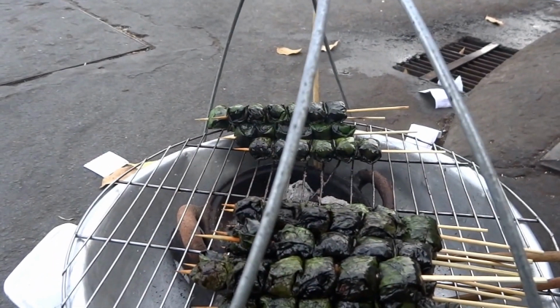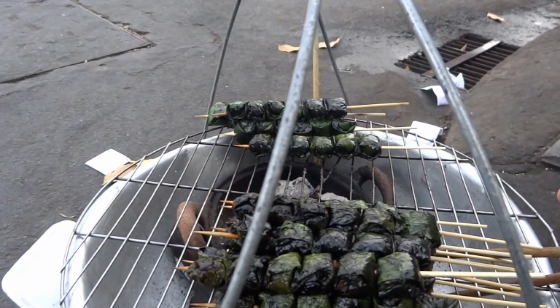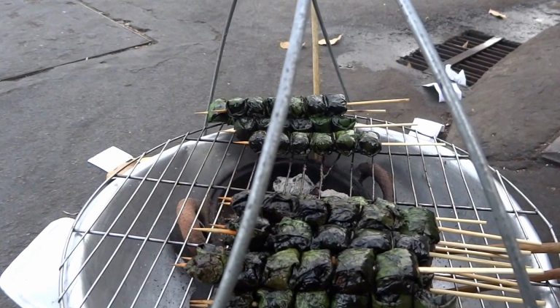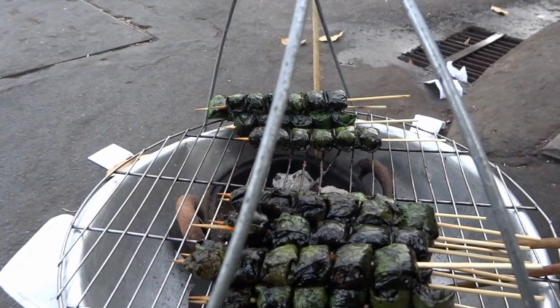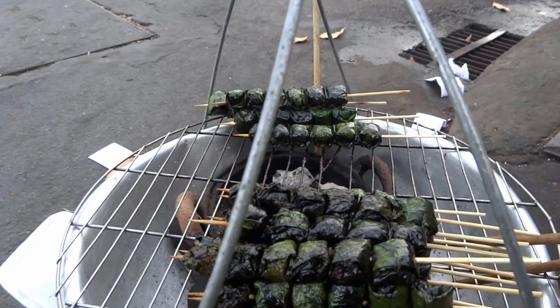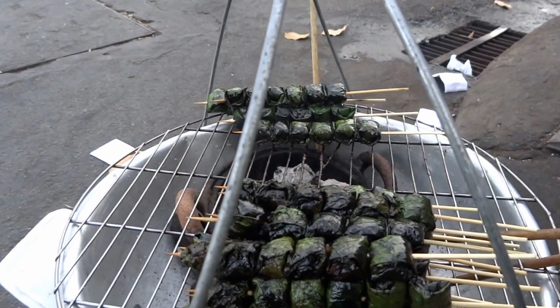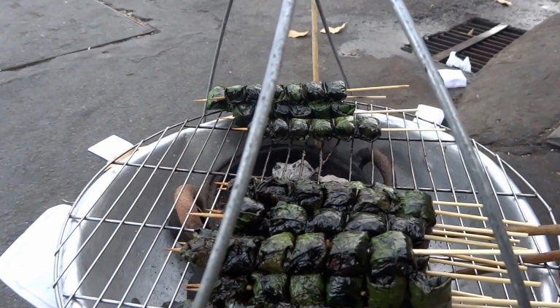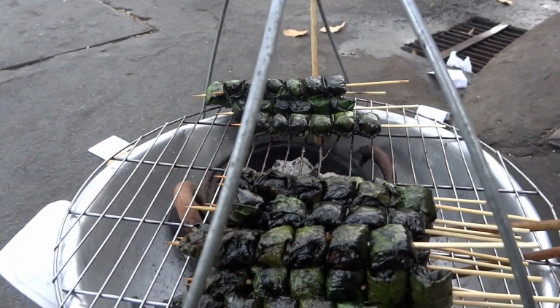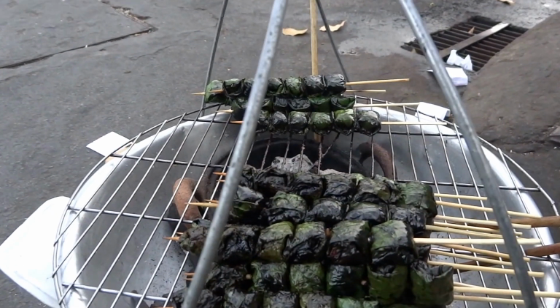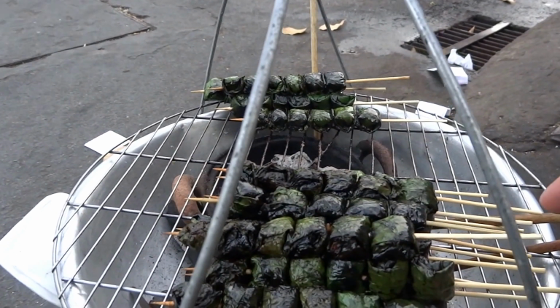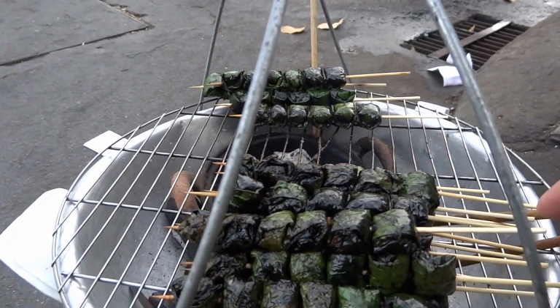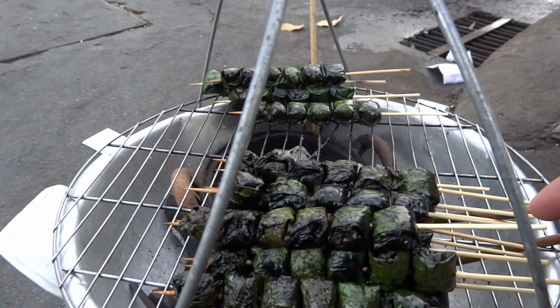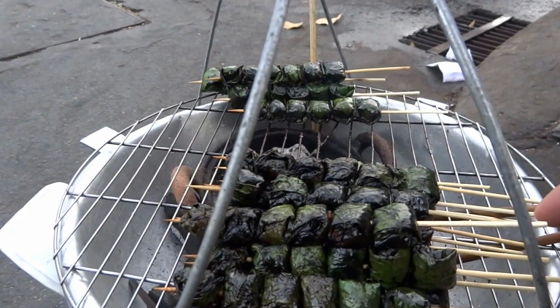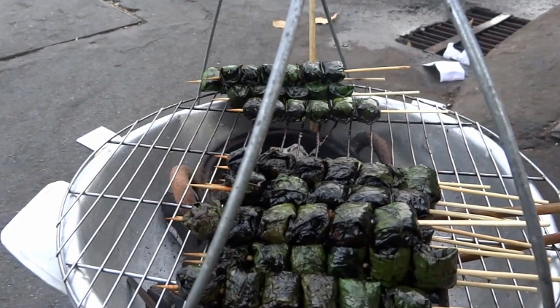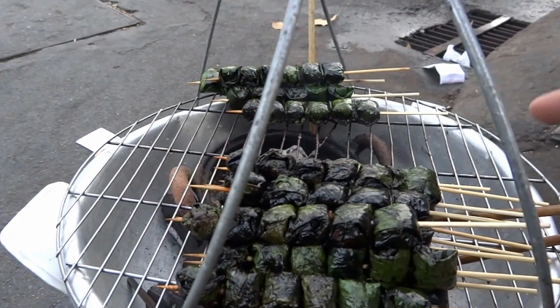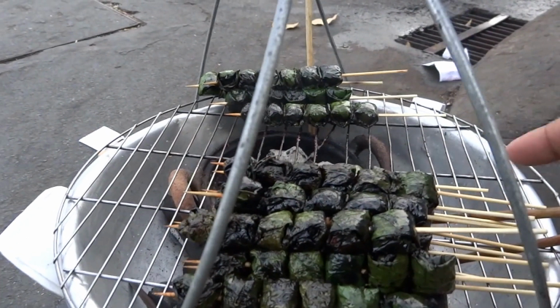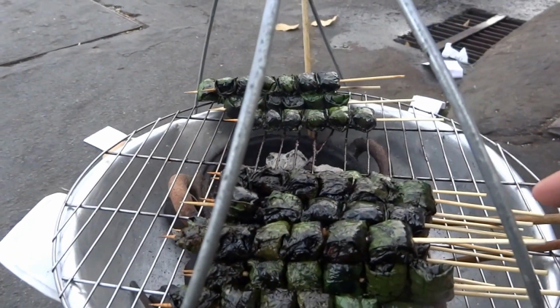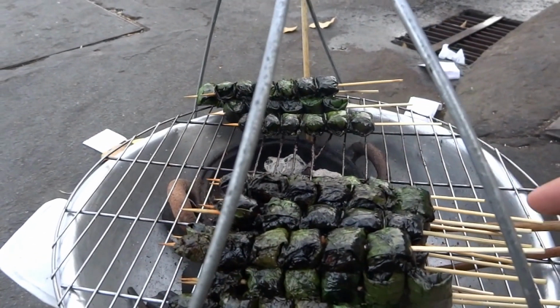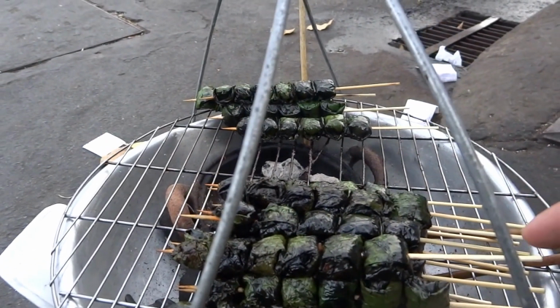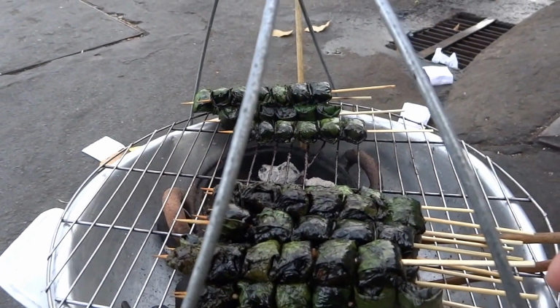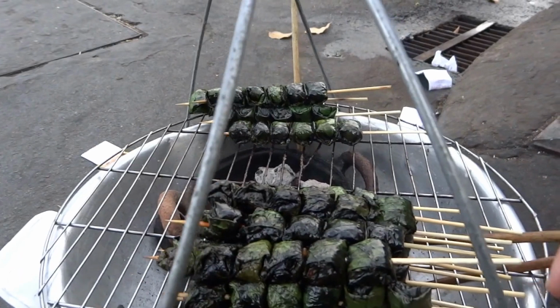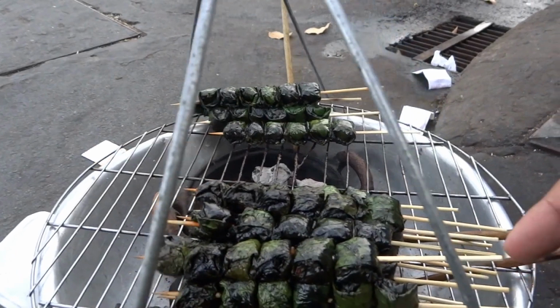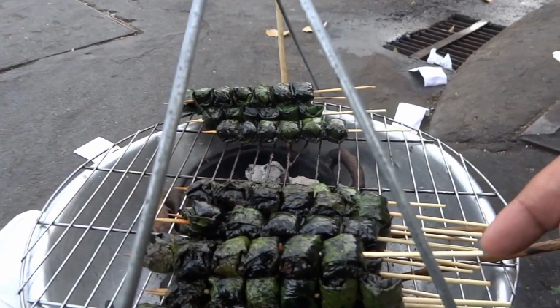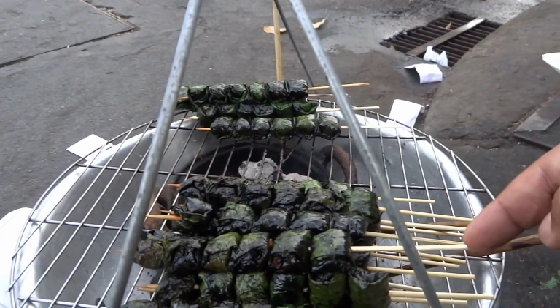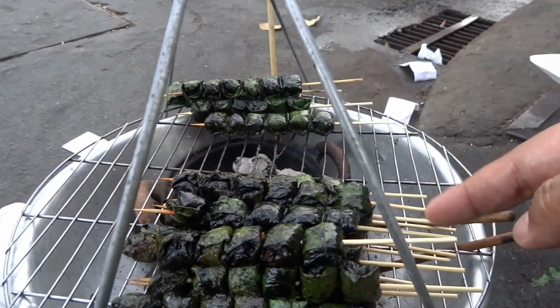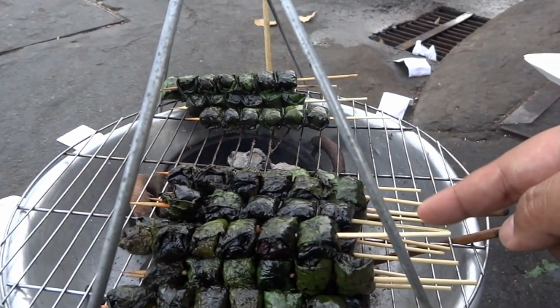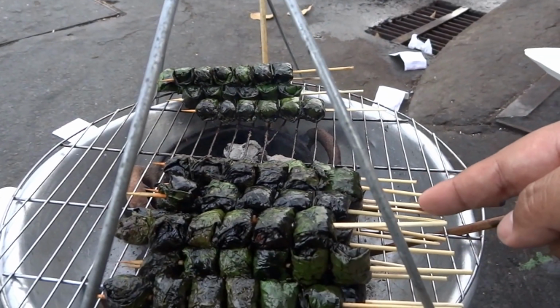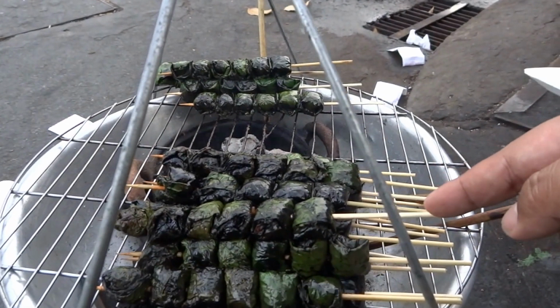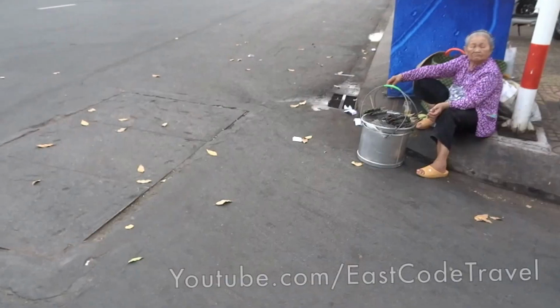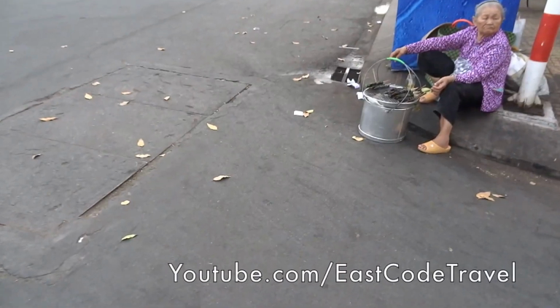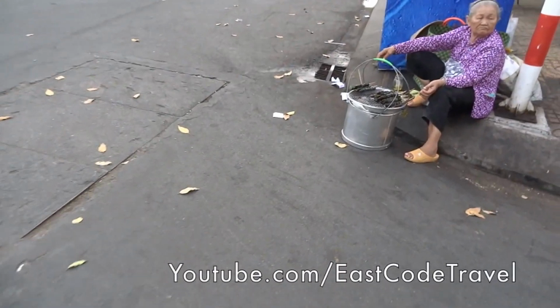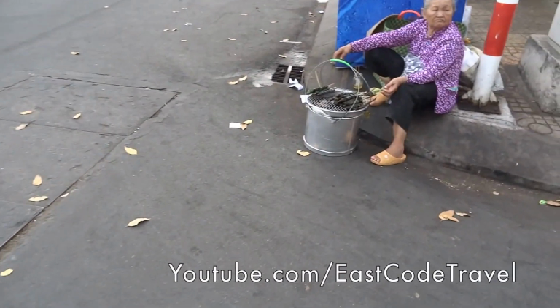This is Cần Thơ city — some people call it wrongly as Khanh Tho. It's in the southern part of Vietnam.